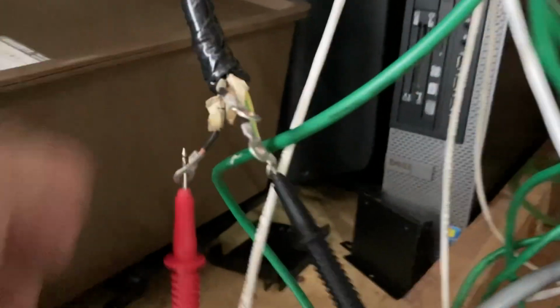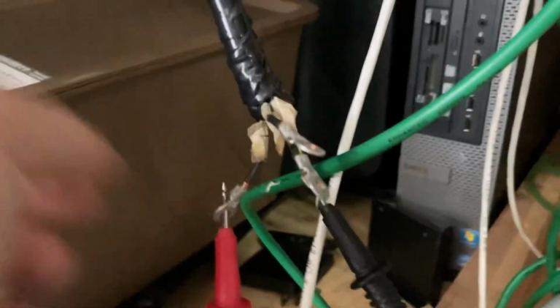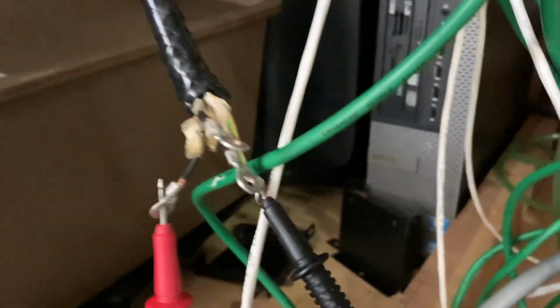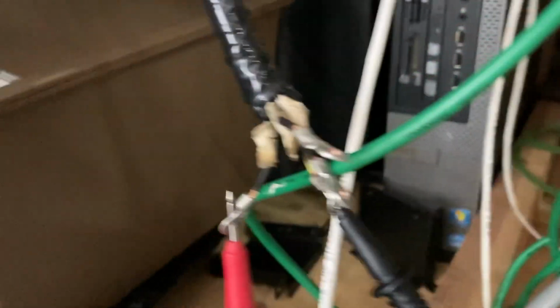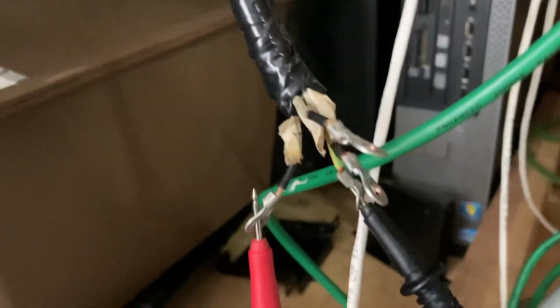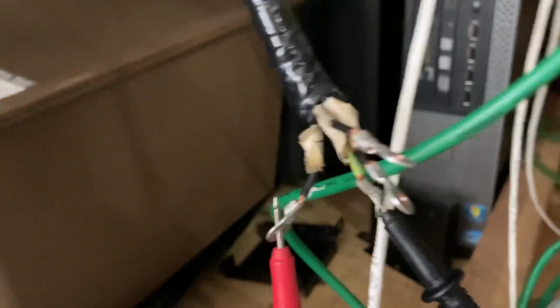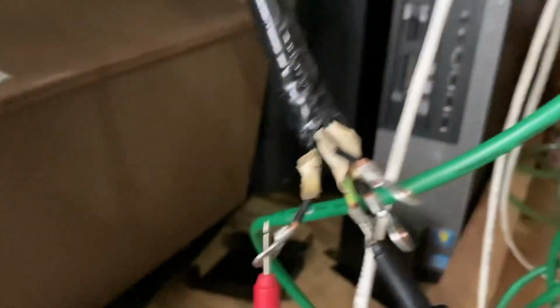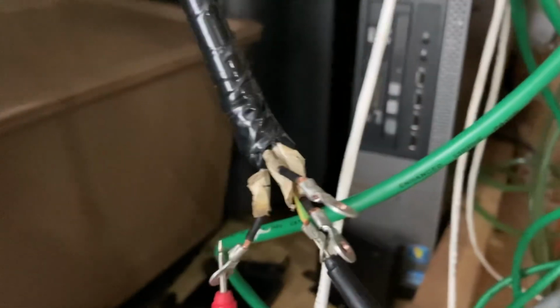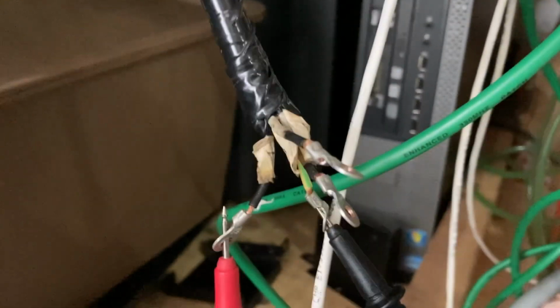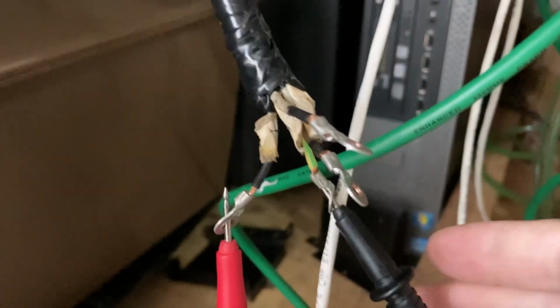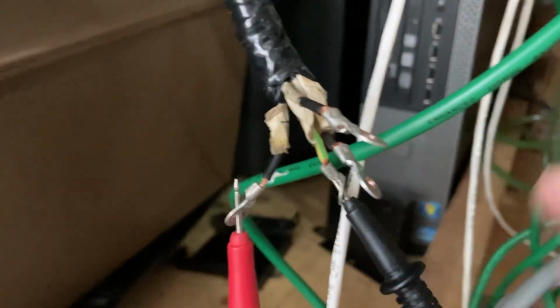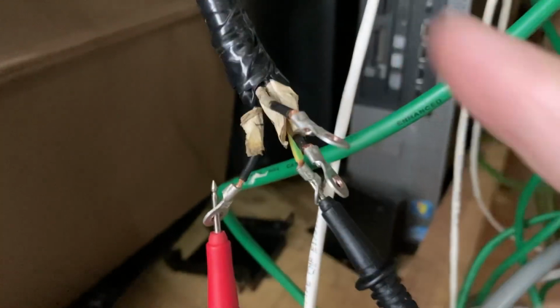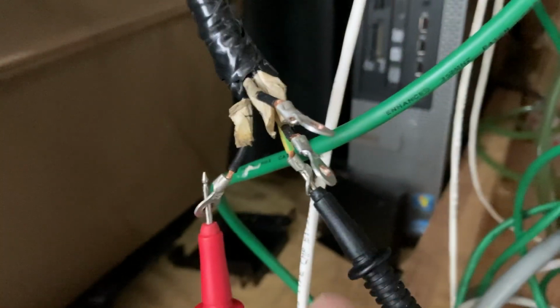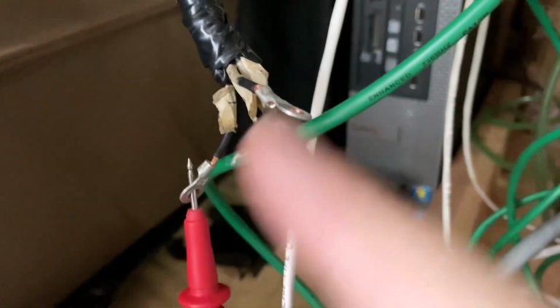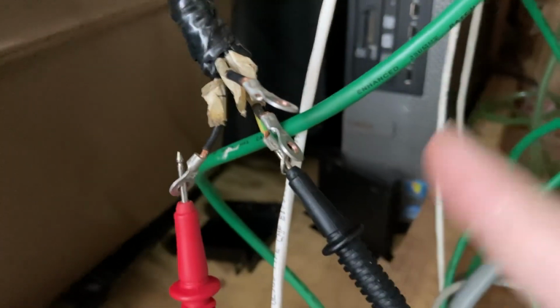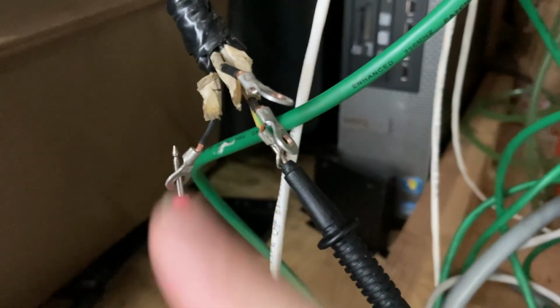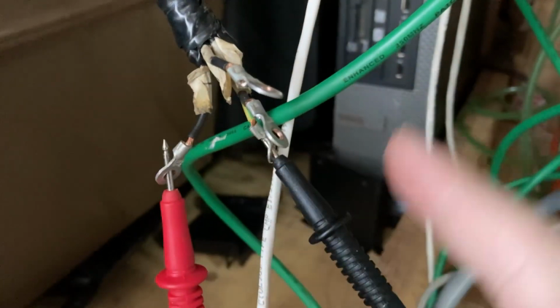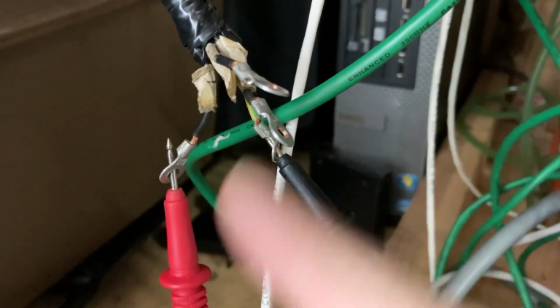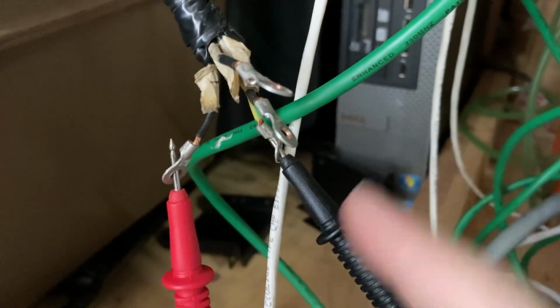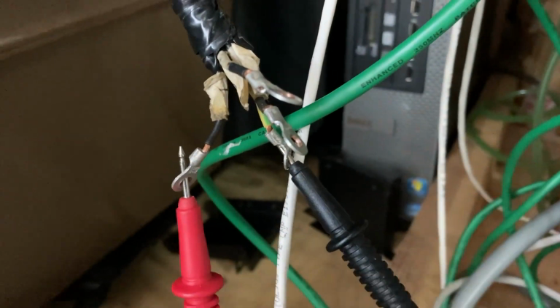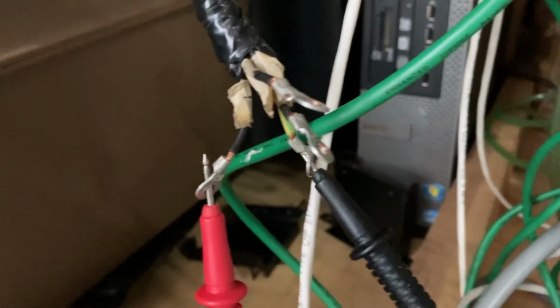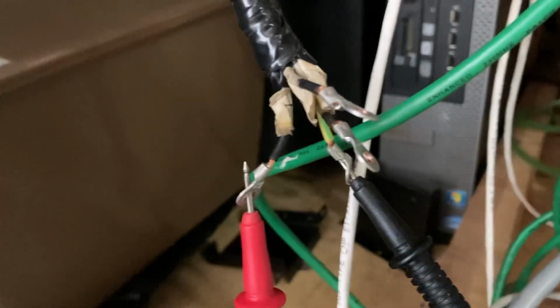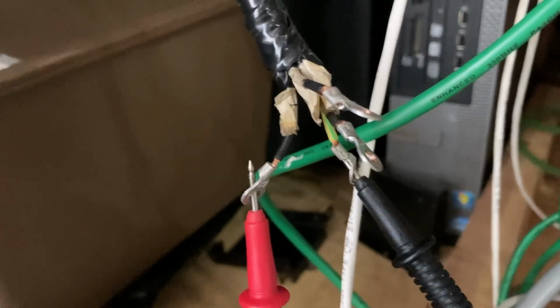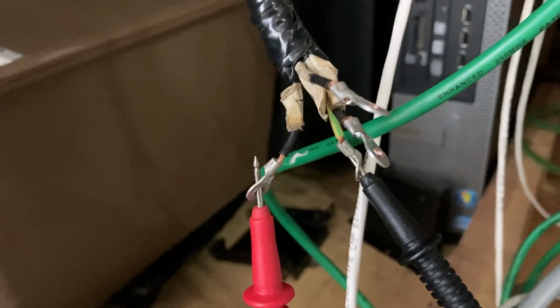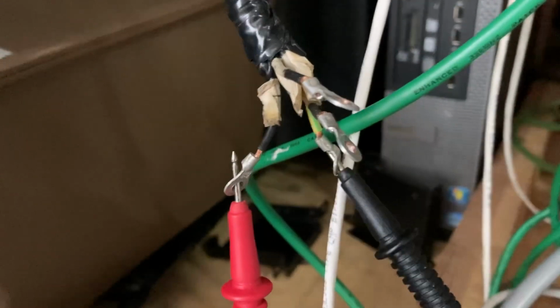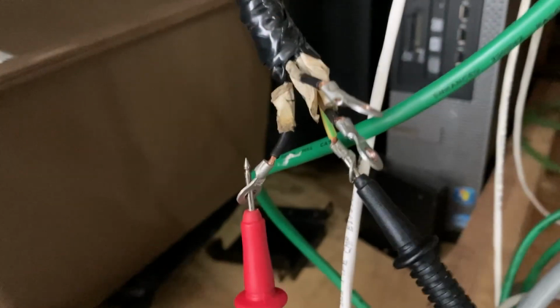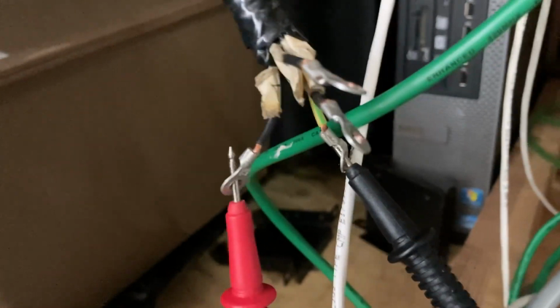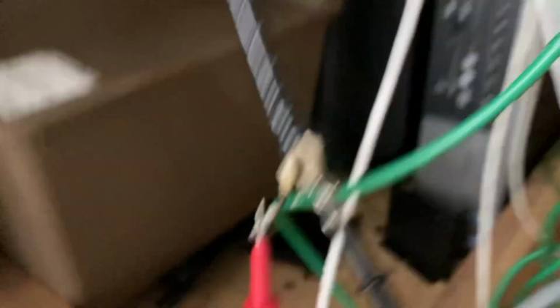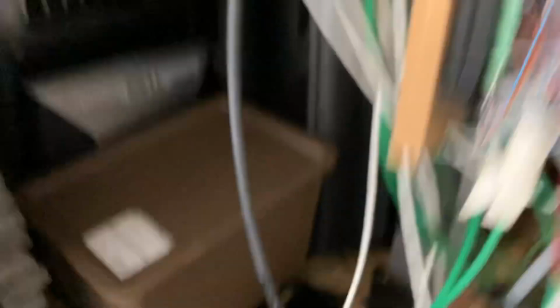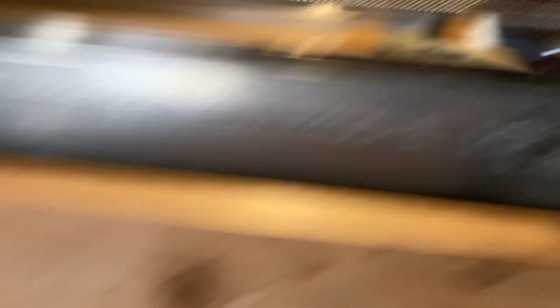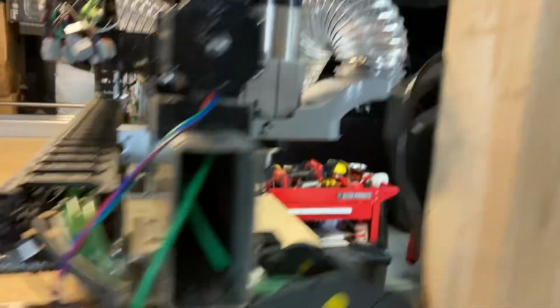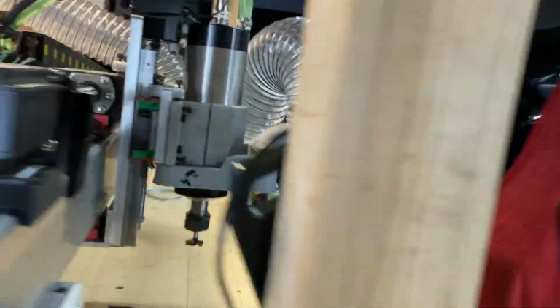When that end is disconnected there's no continuity between all four. So it's not the cable, it's the connector.